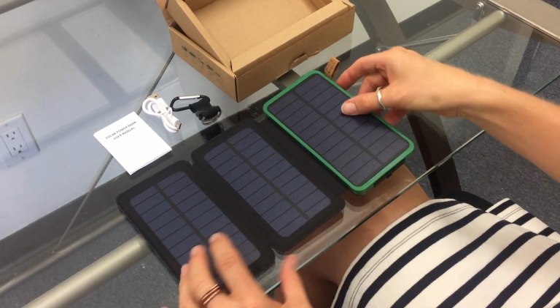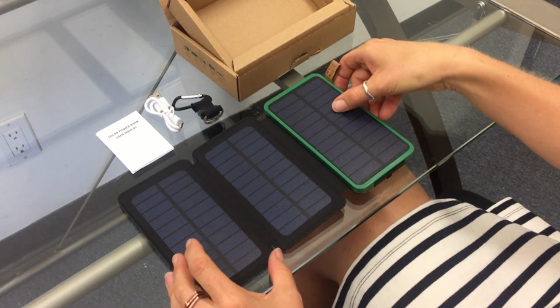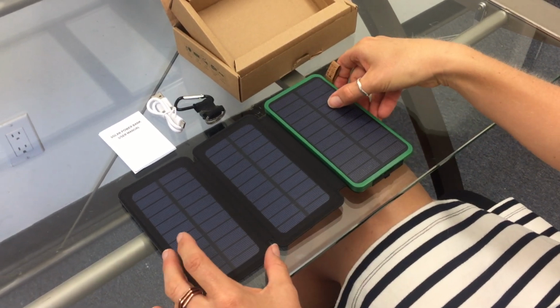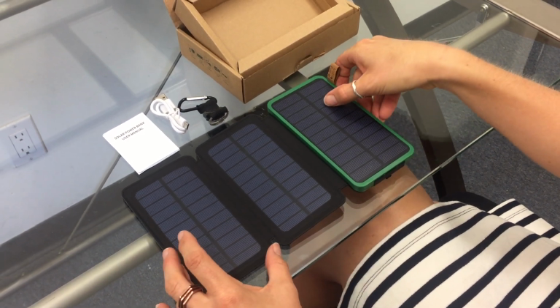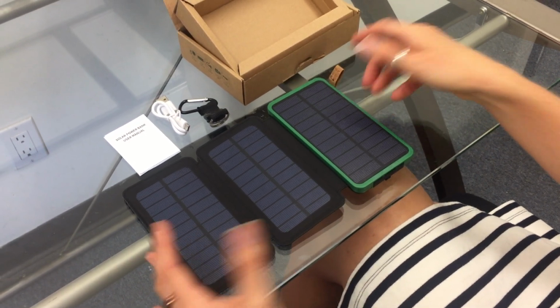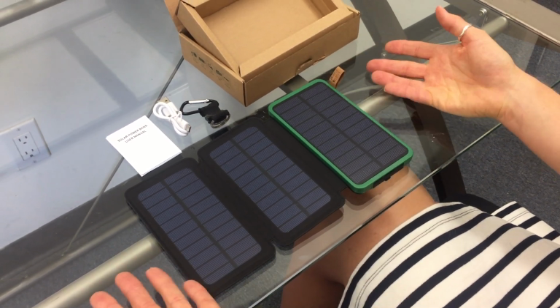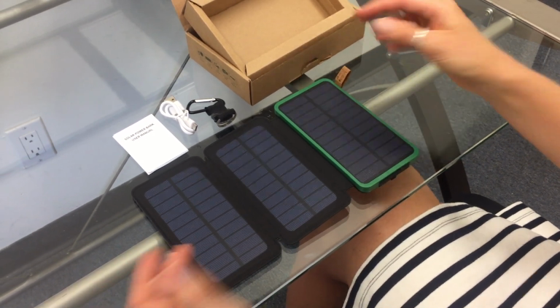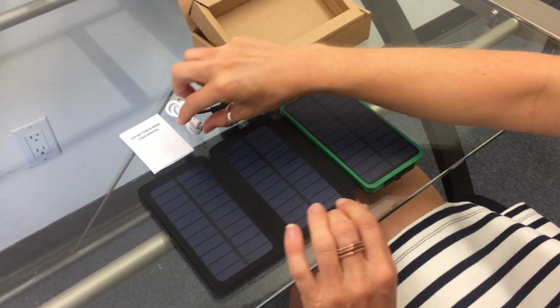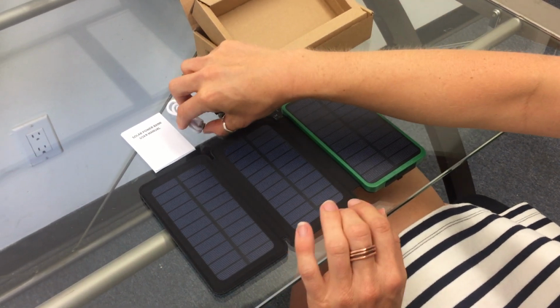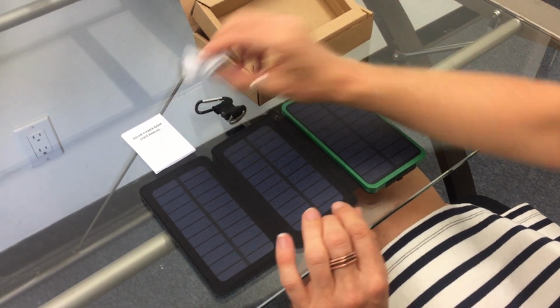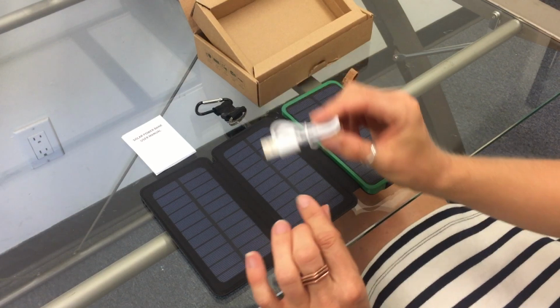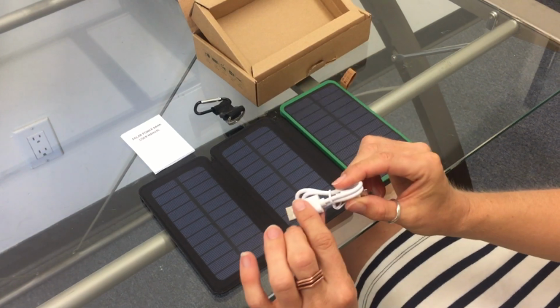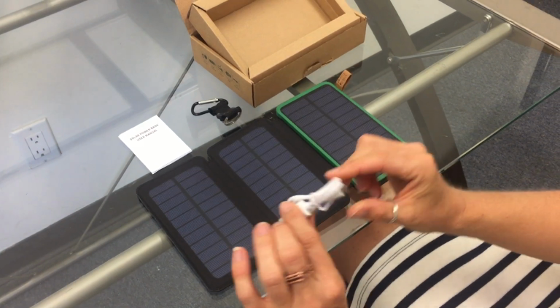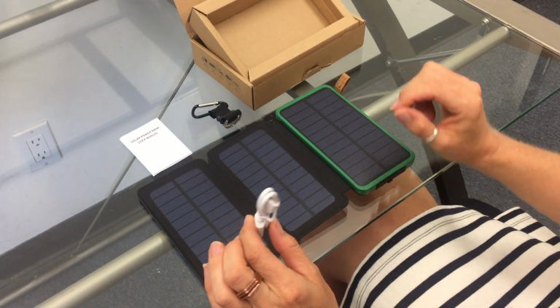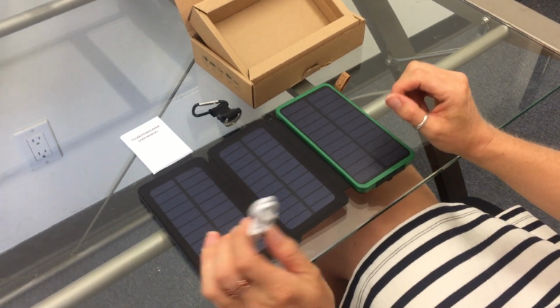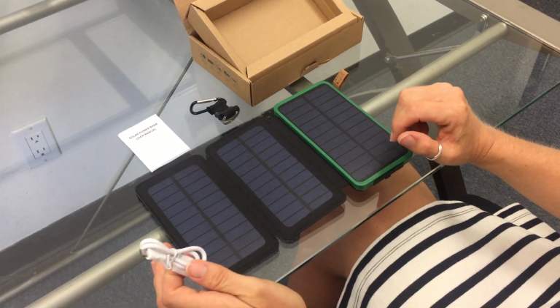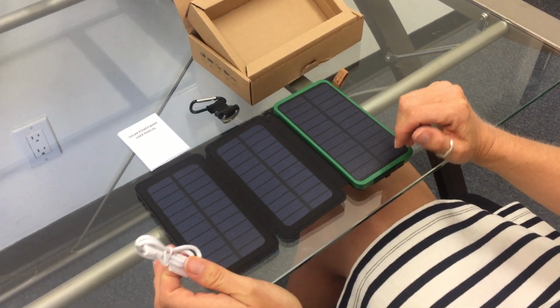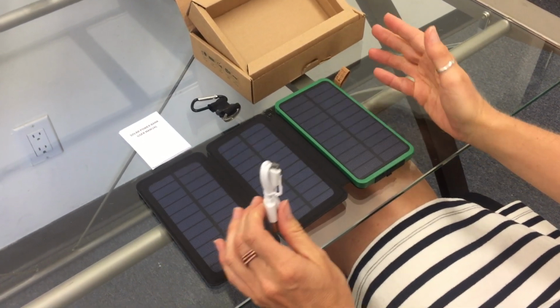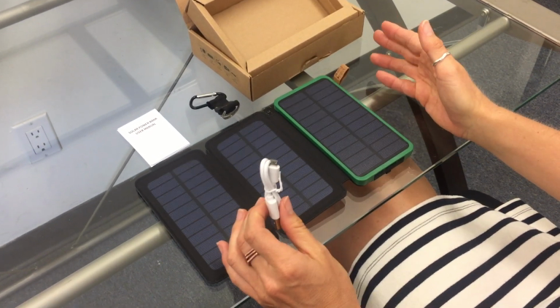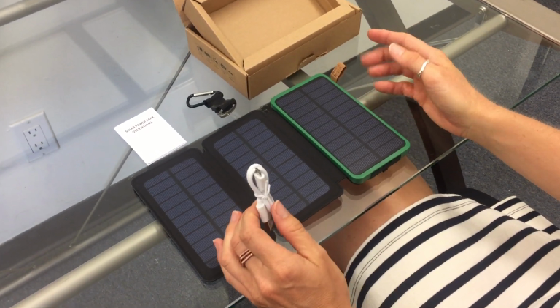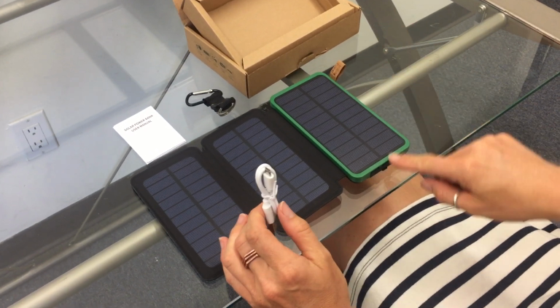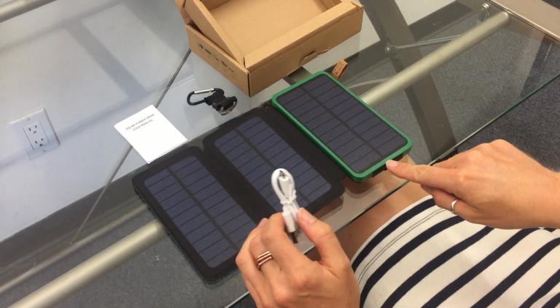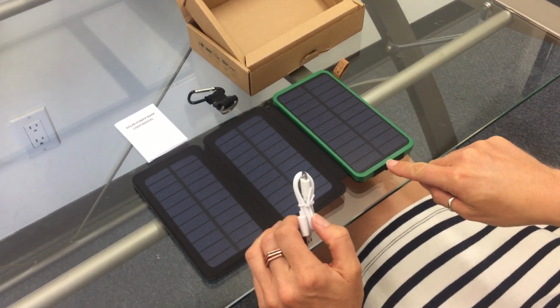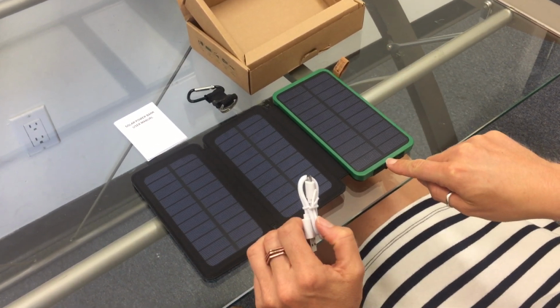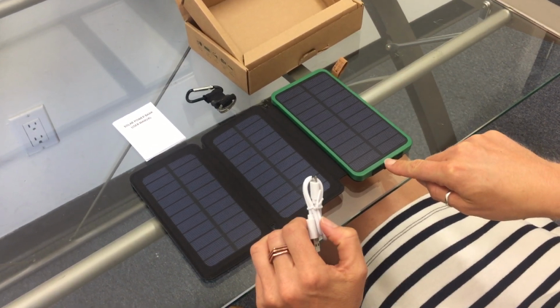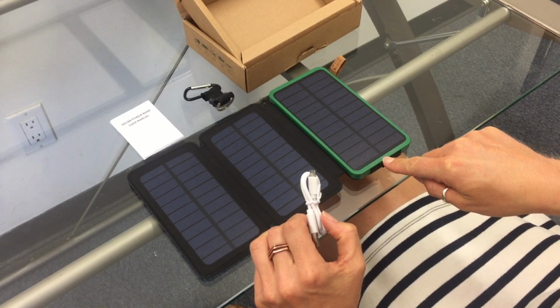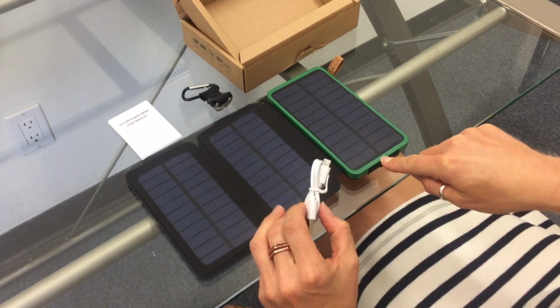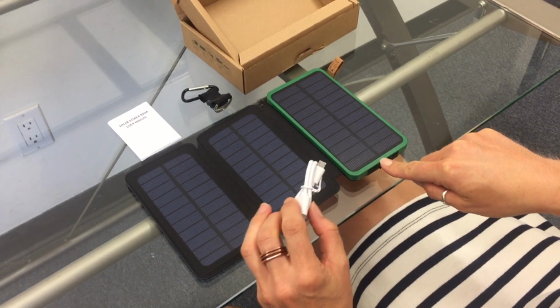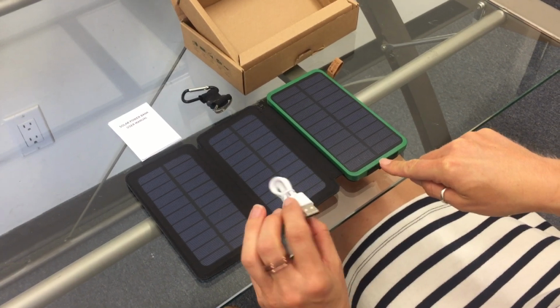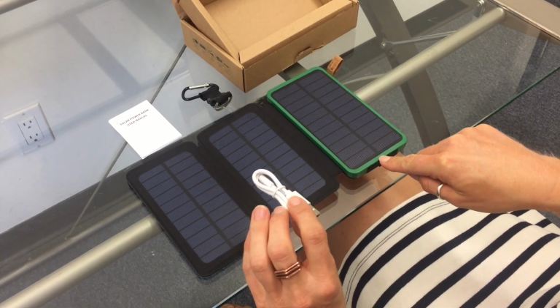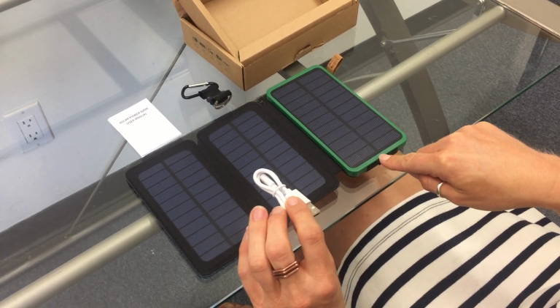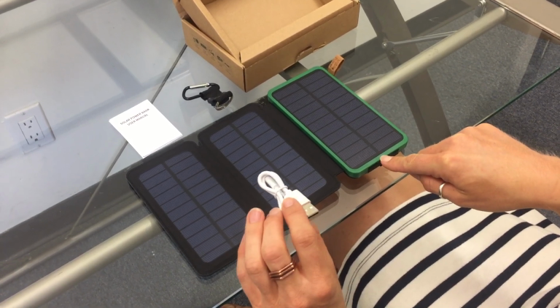If you're in a hurry and have access to a wall, you can use the micro USB to plug it into a computer or a standard socket, and then into the middle, which is the input for the micro USB.